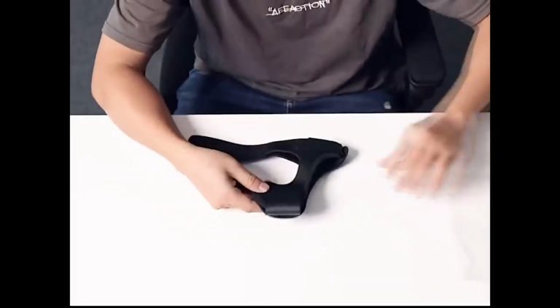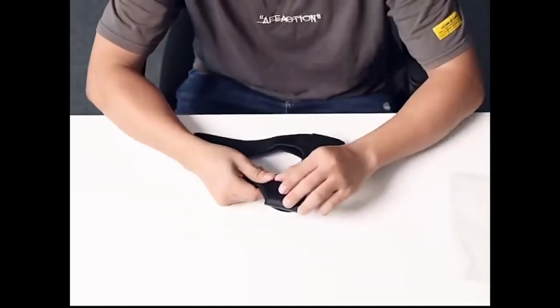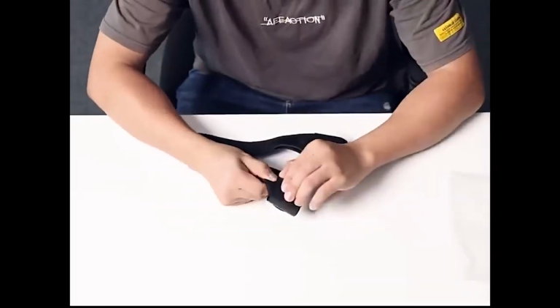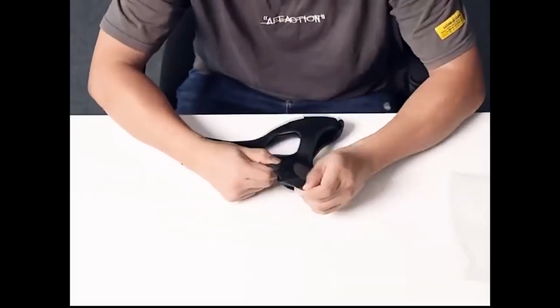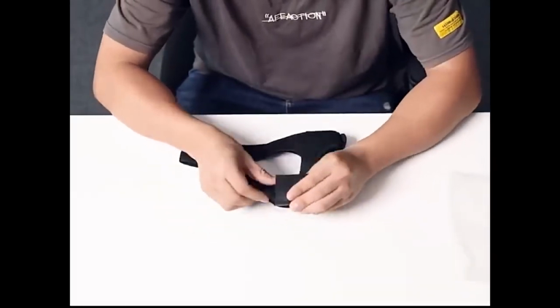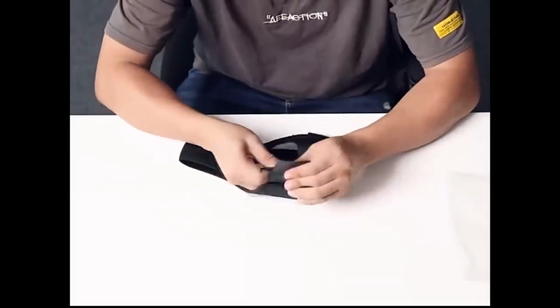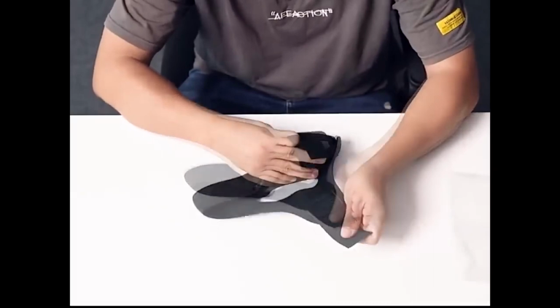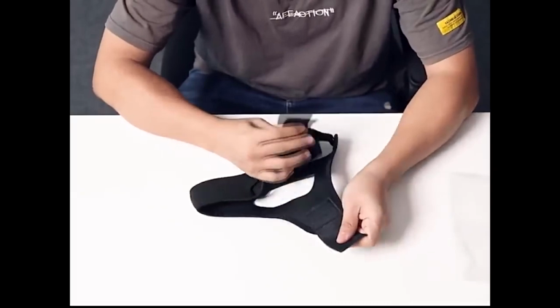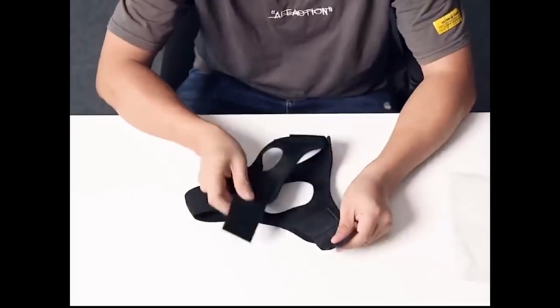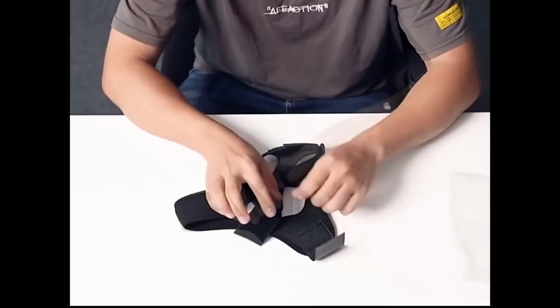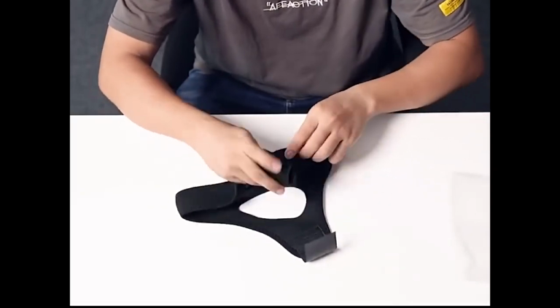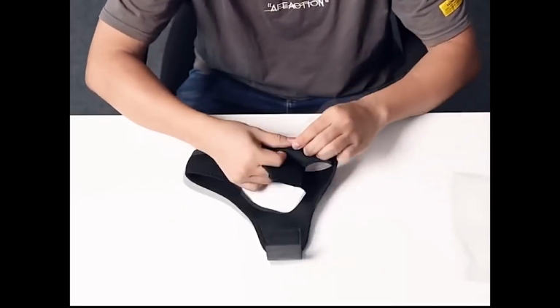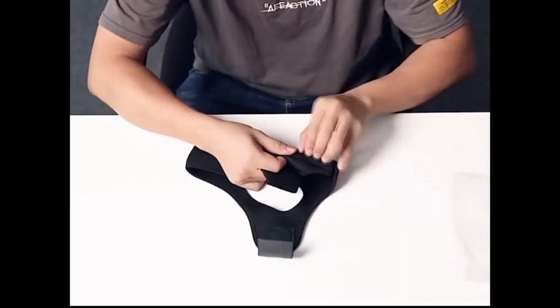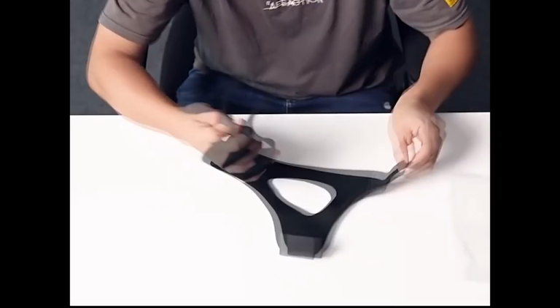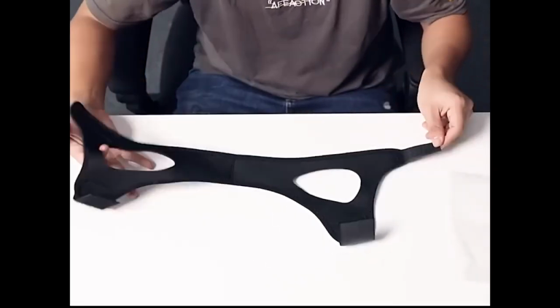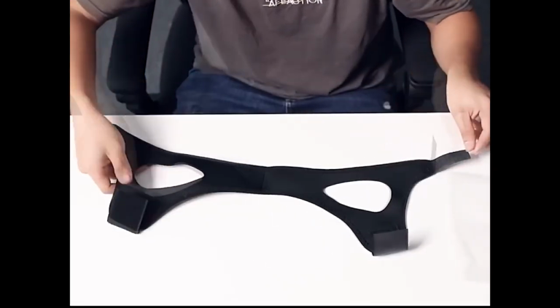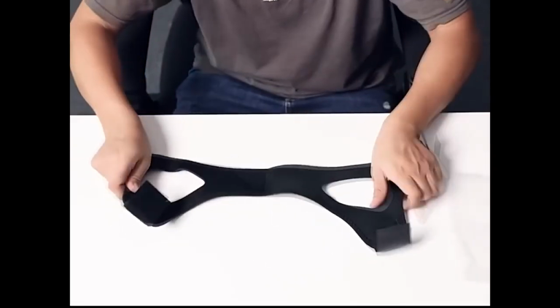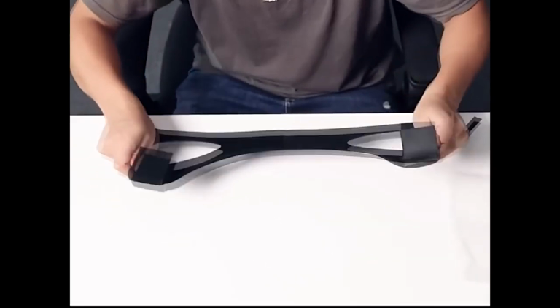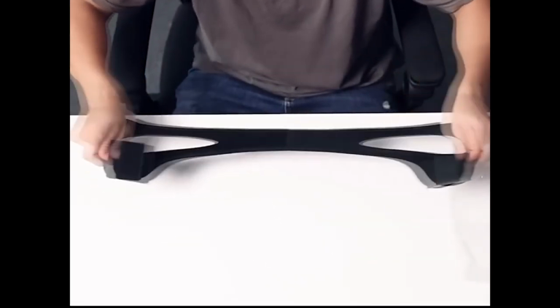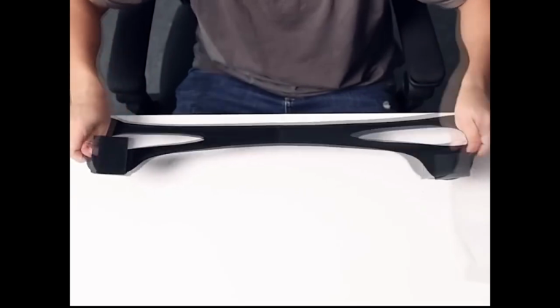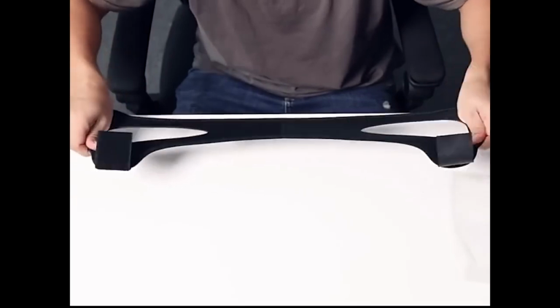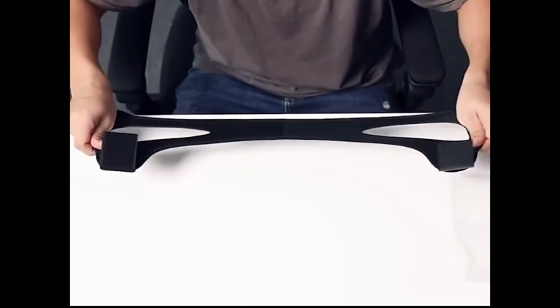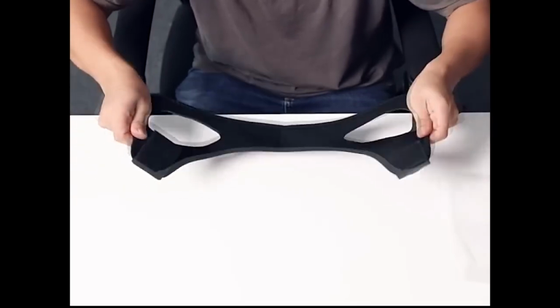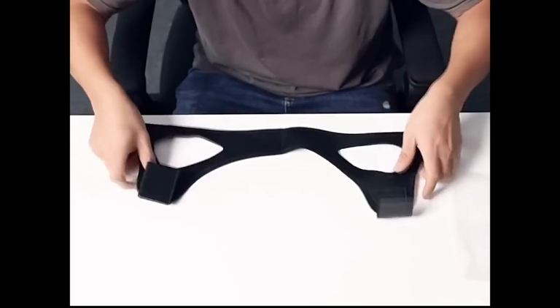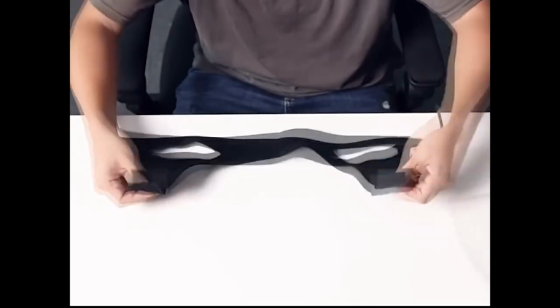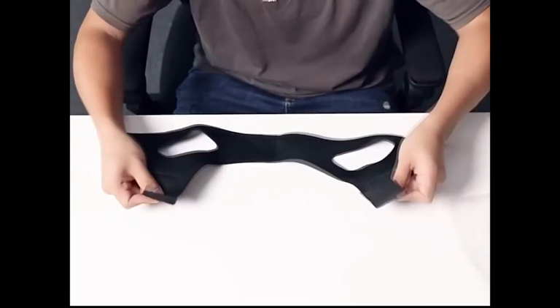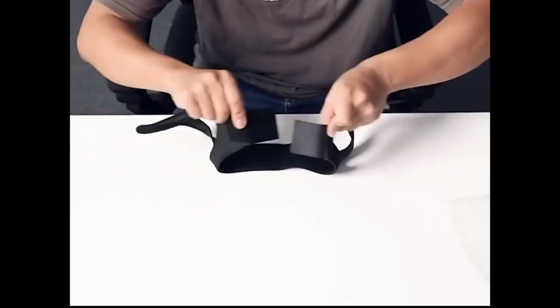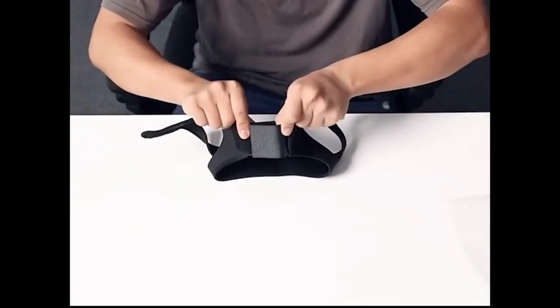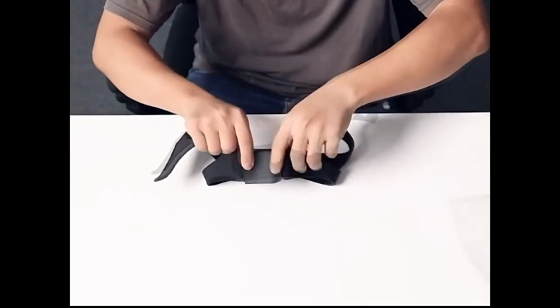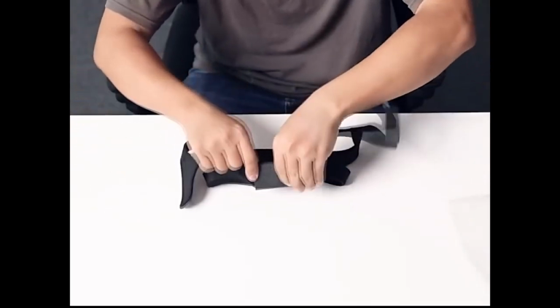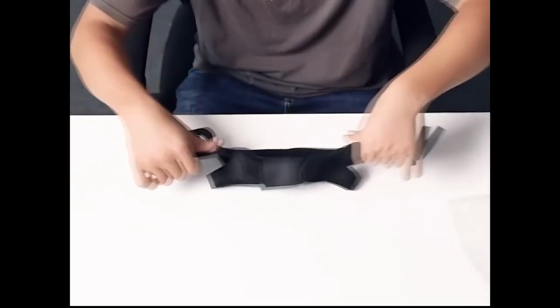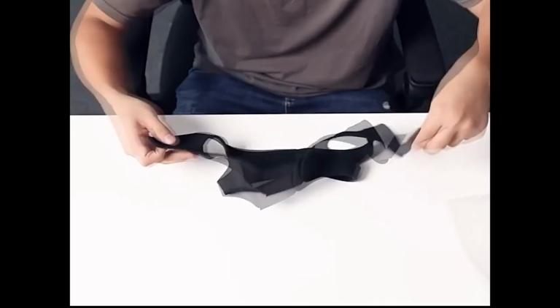Snoring is a very unpleasant thing, both for those who have the night symphonies and for the people around them. And unfortunately, you can't get rid of it that easily in one day. A special headband fixes the lower jaw and prevents the airflow from causing vibrations inside the throat.